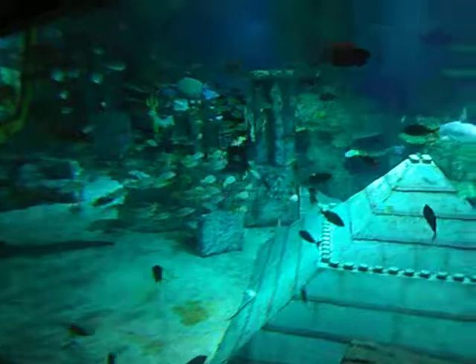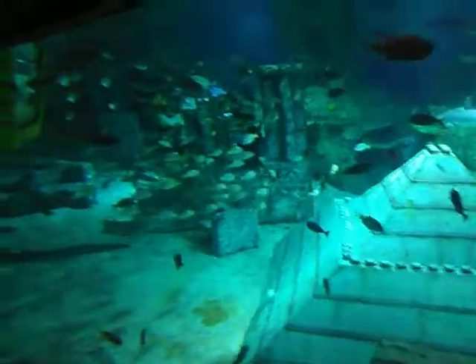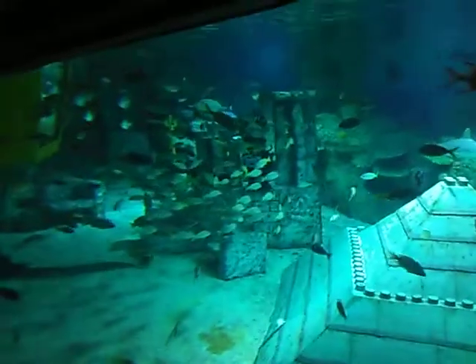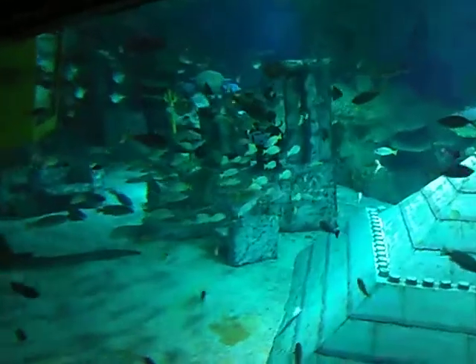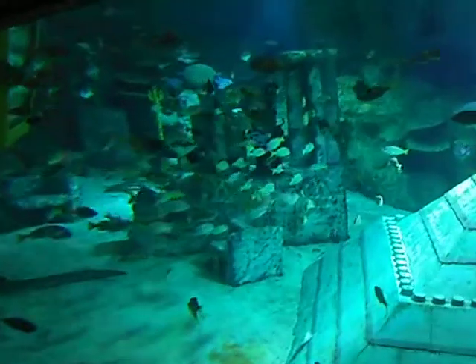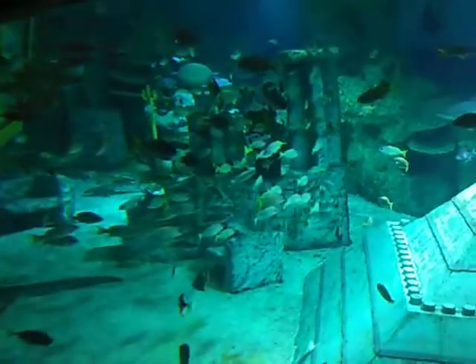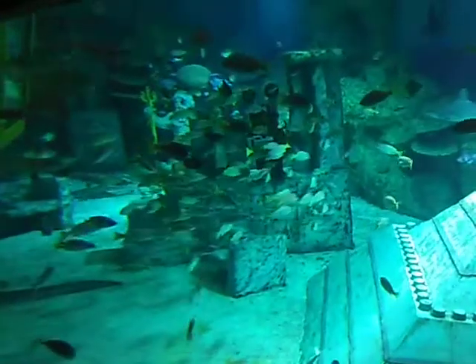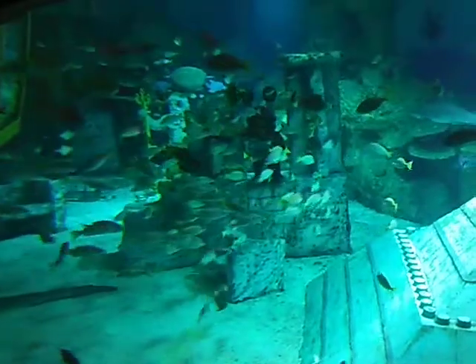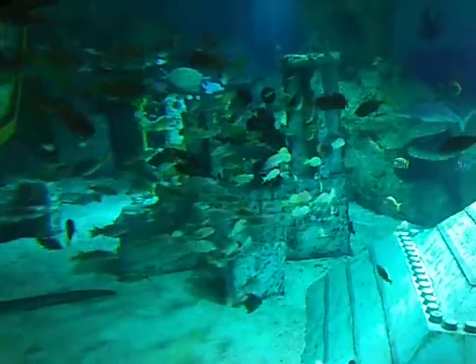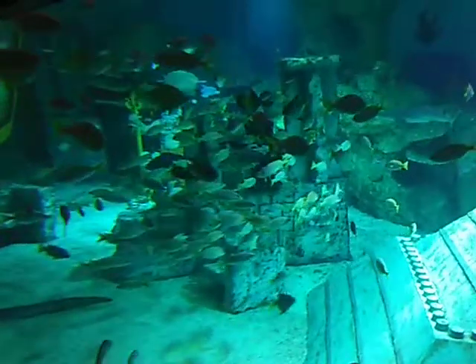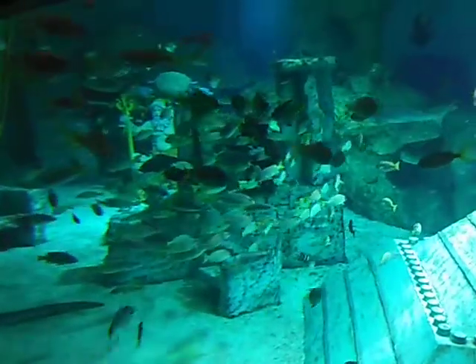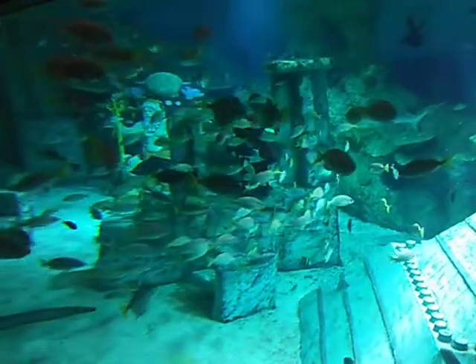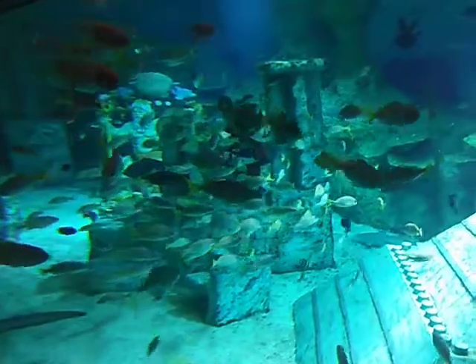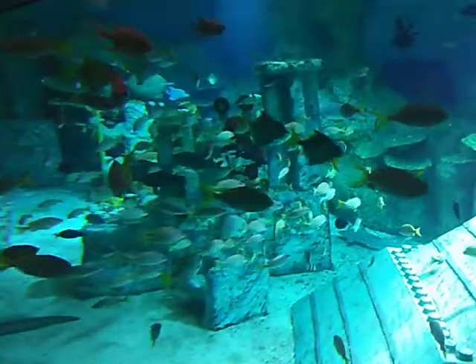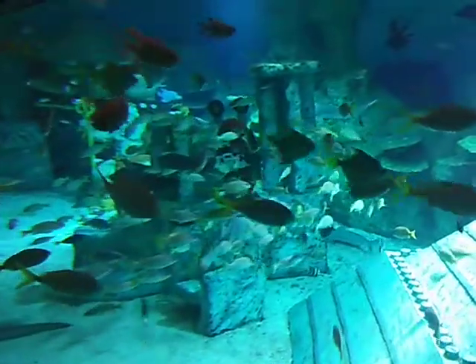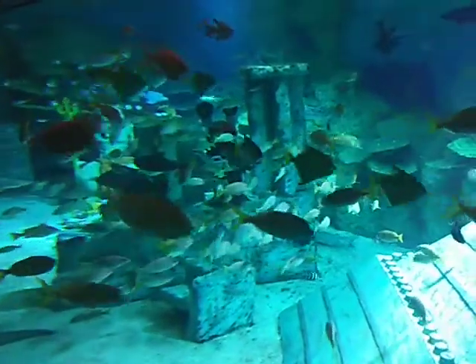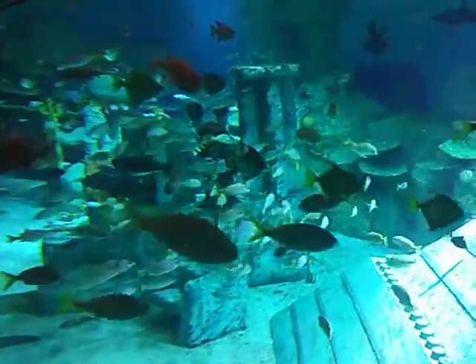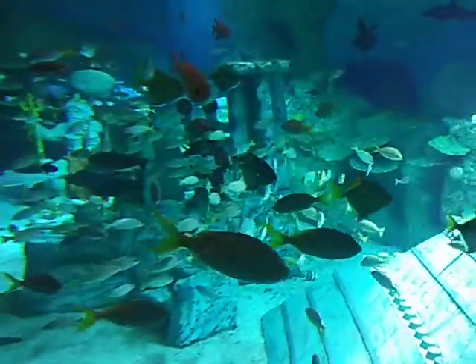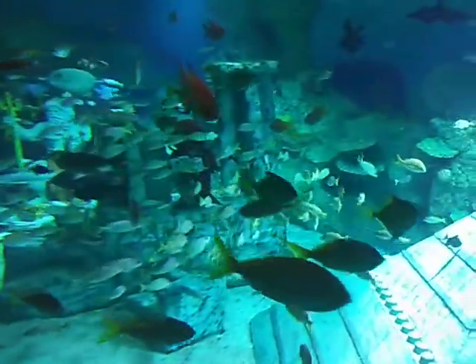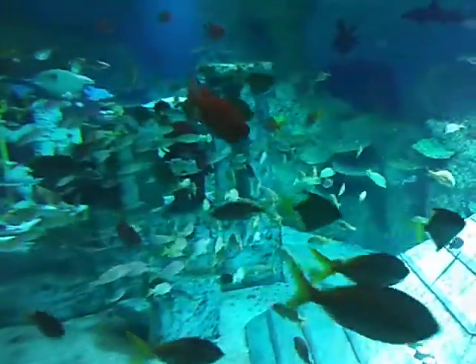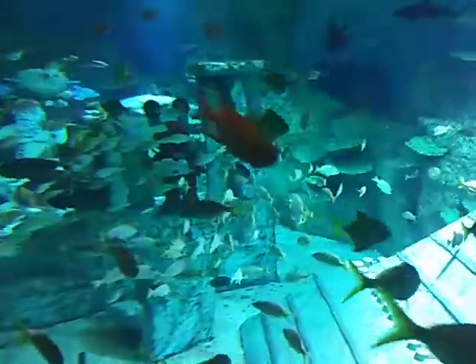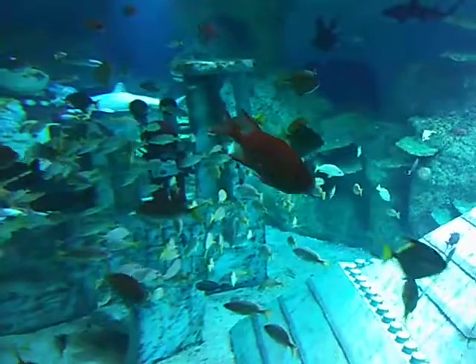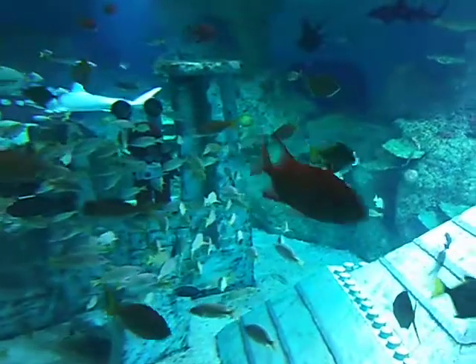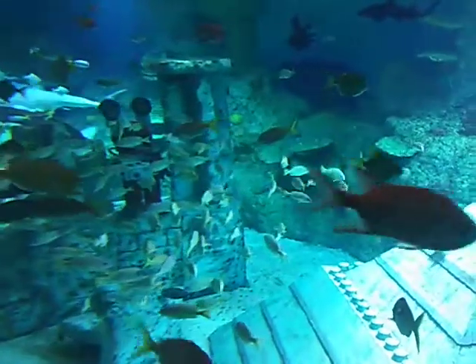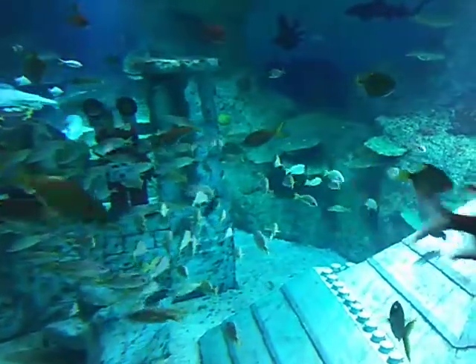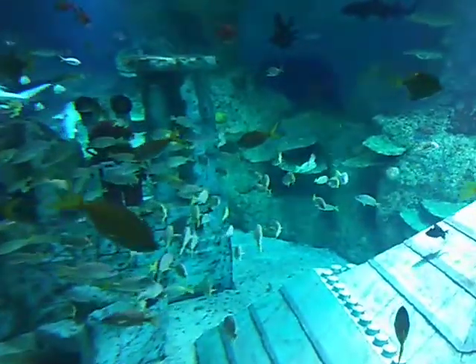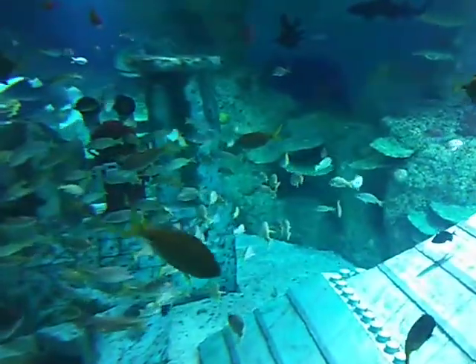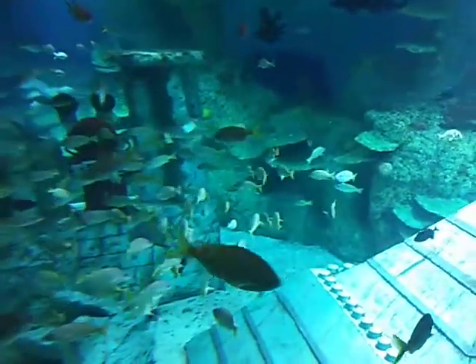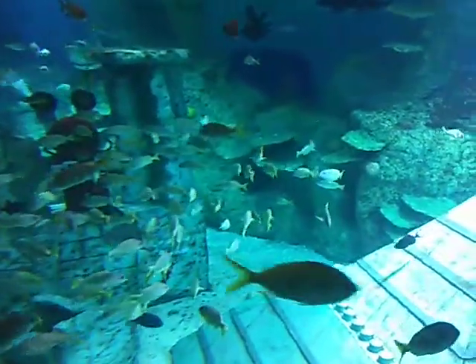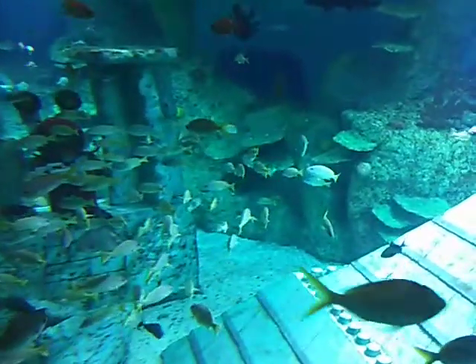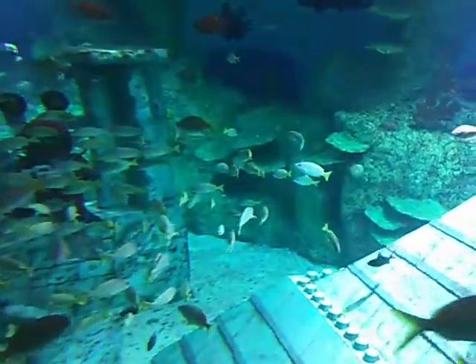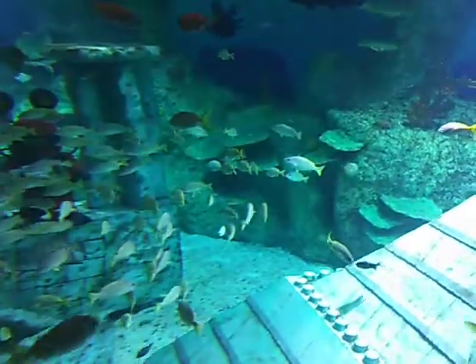They may have spots now, but were actually born with stripes. The biggest zebra sharks can be up to 2.5 metres long, wider than this submarine. But they are really friendly. They don't seem to be taking any notice of those Lego divers.